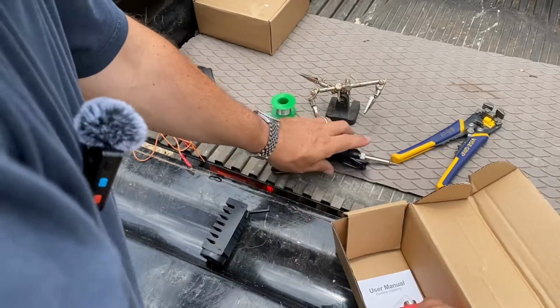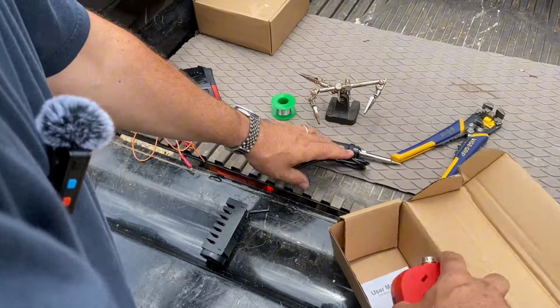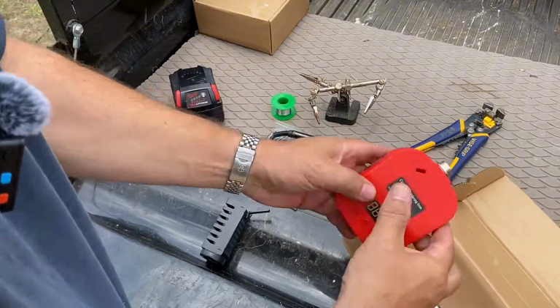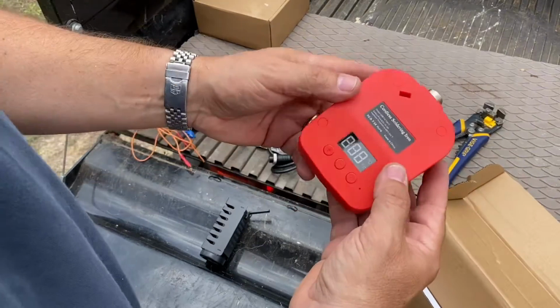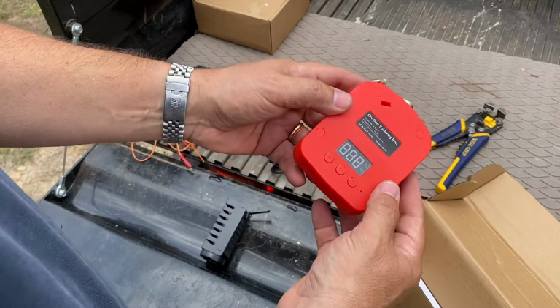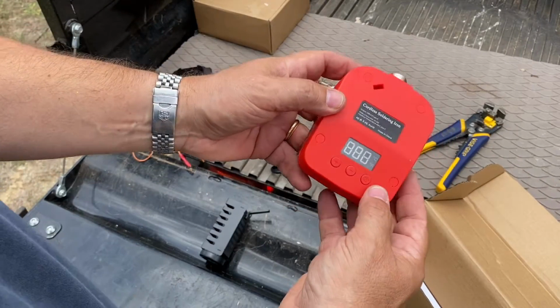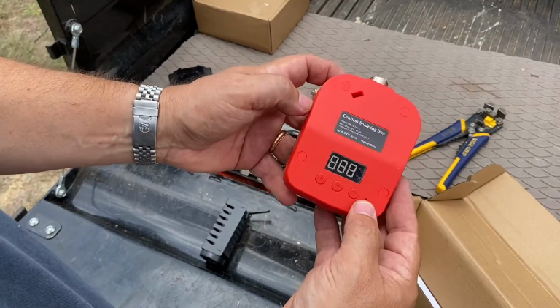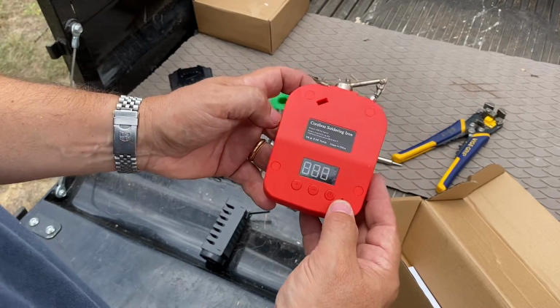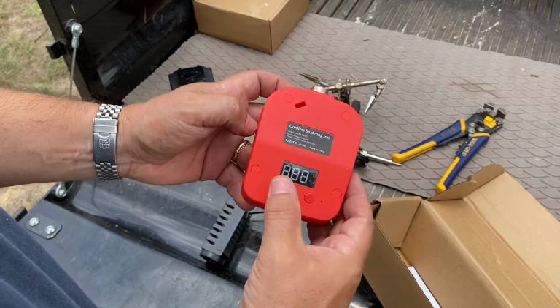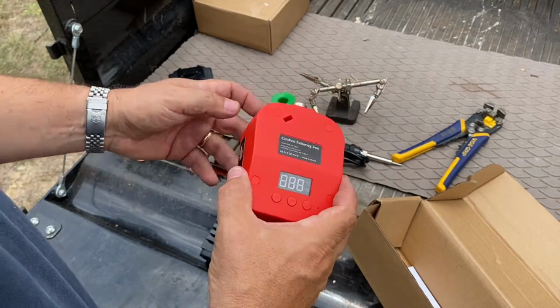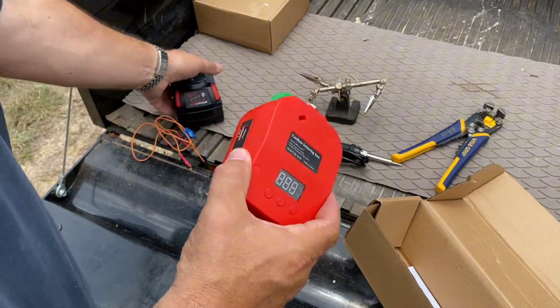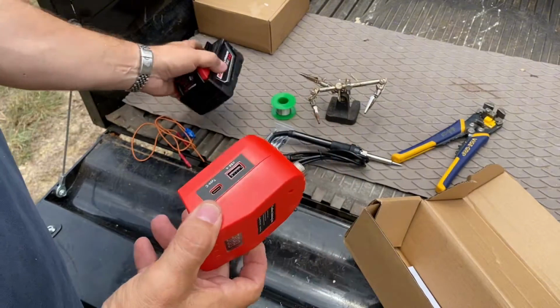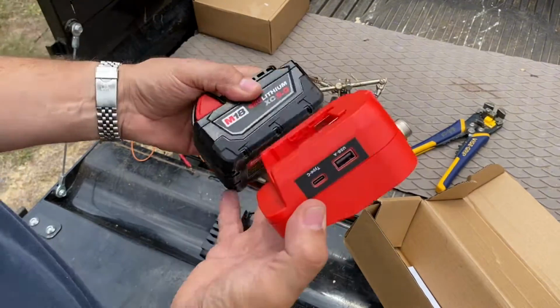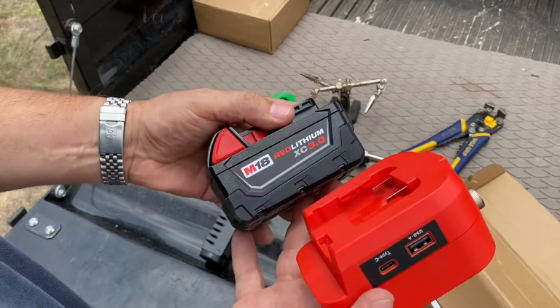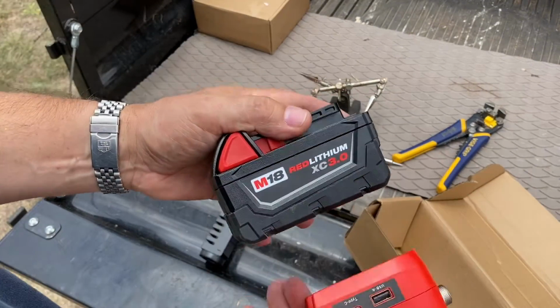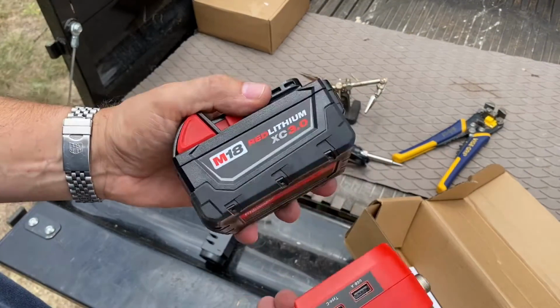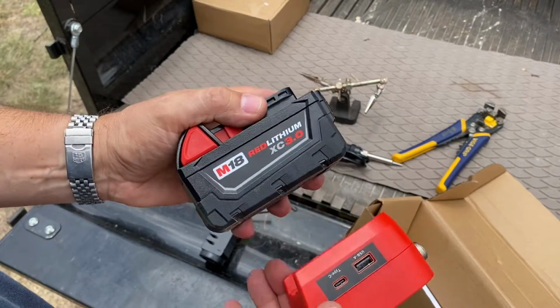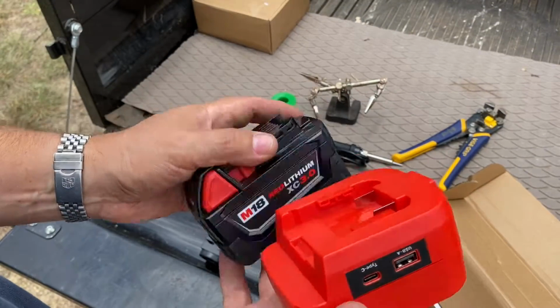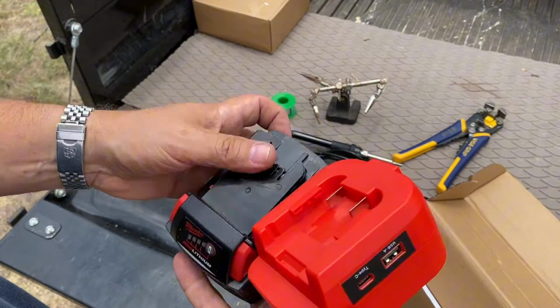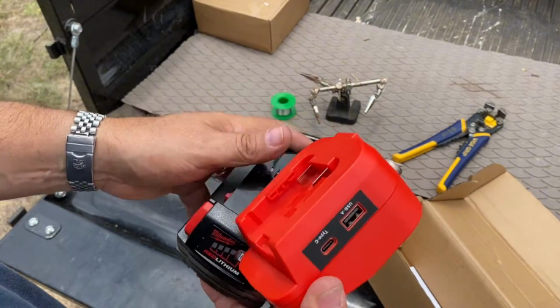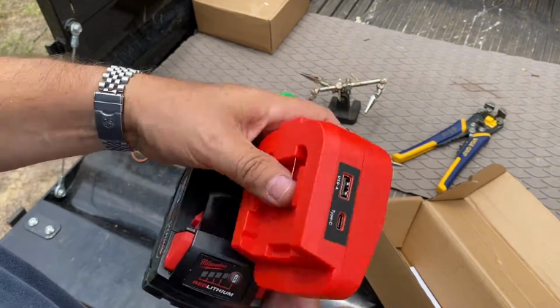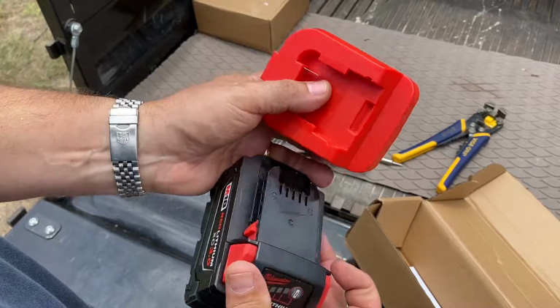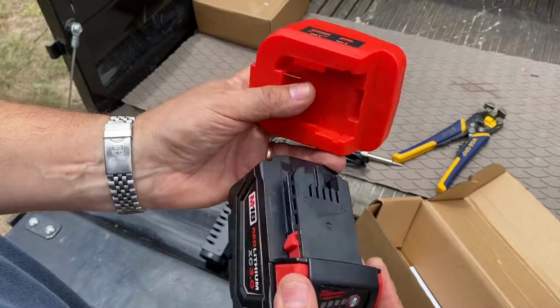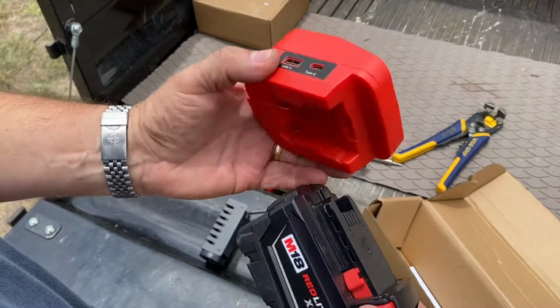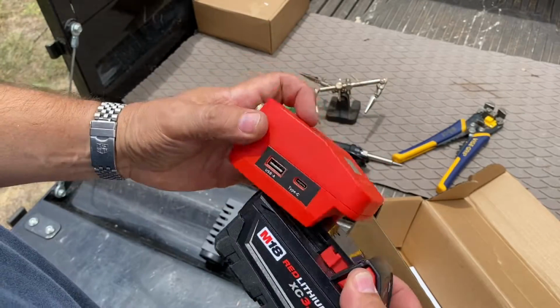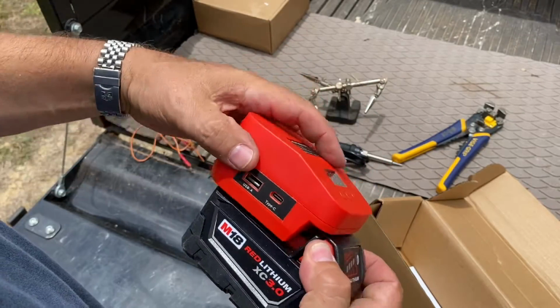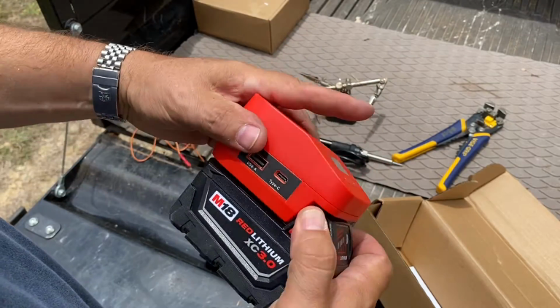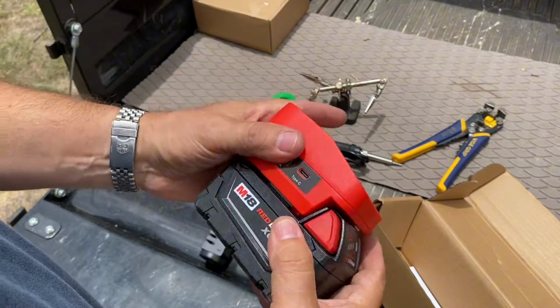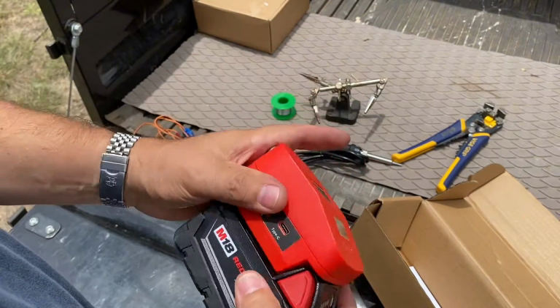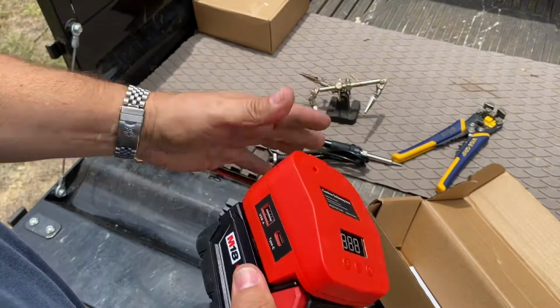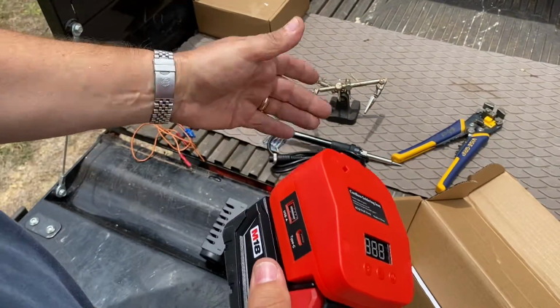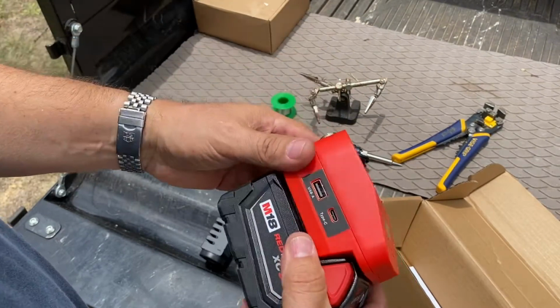You also get several different tips, from very pointed to flat, that you can insert into the tip of the soldering iron. And you get this adapter which connects to your Milwaukee batteries. If you've already got Milwaukee batteries, this is ideal because you'll use that same ecosystem of batteries to run this soldering iron.